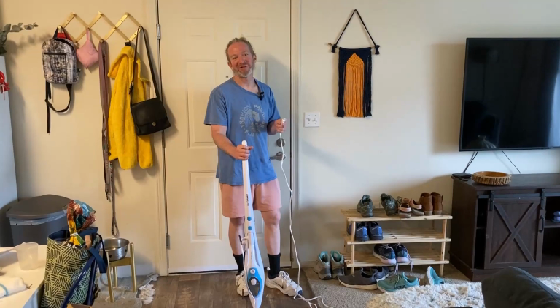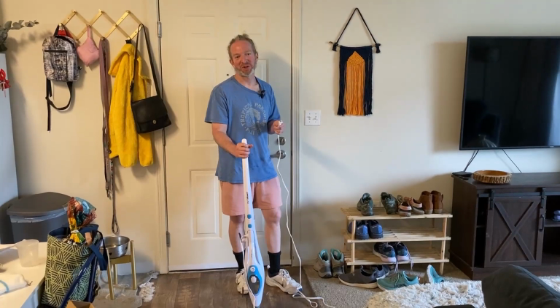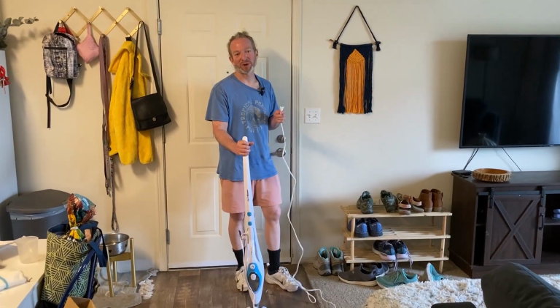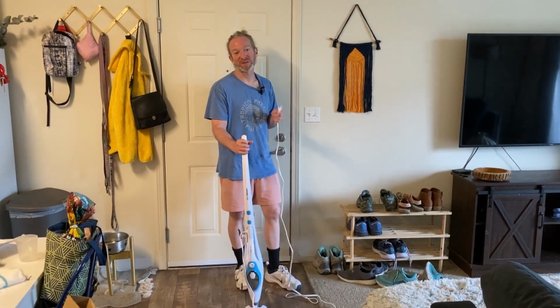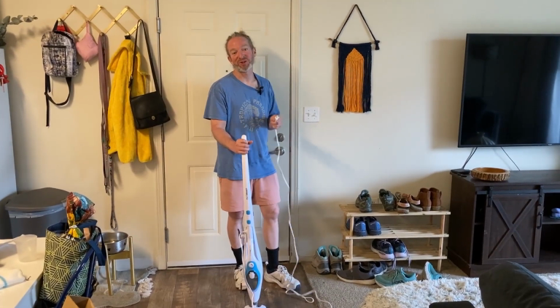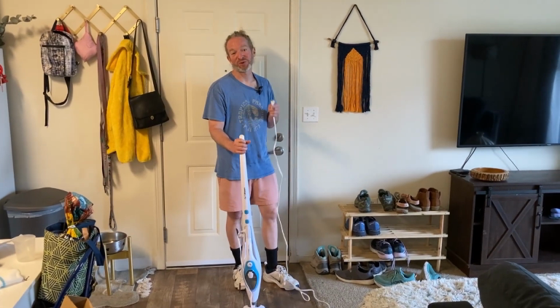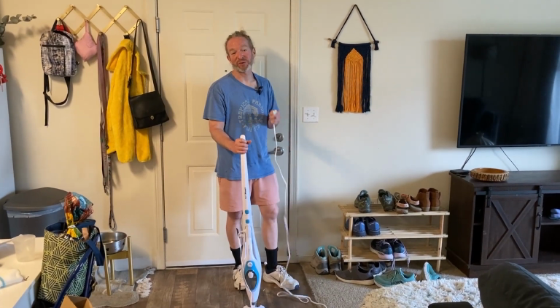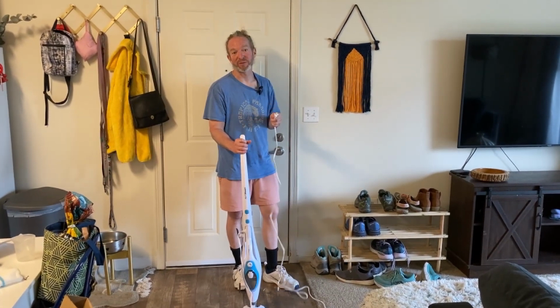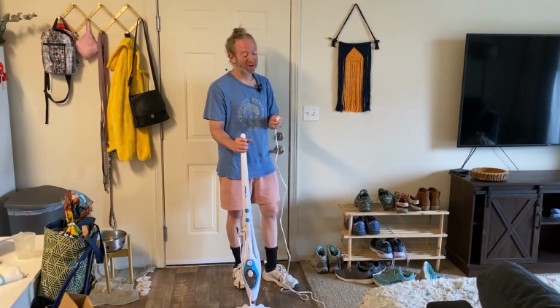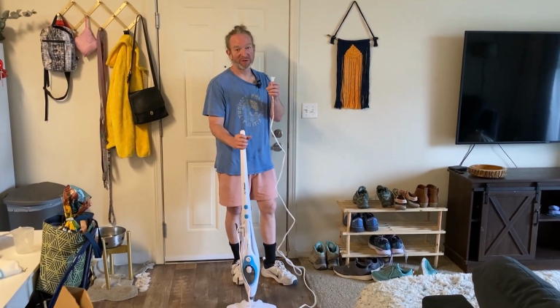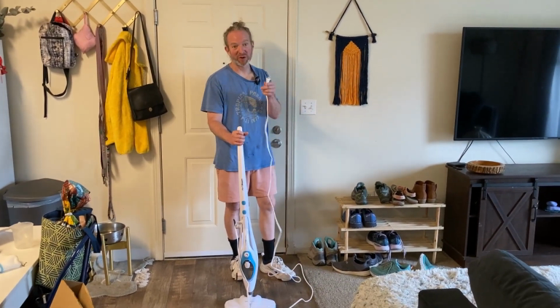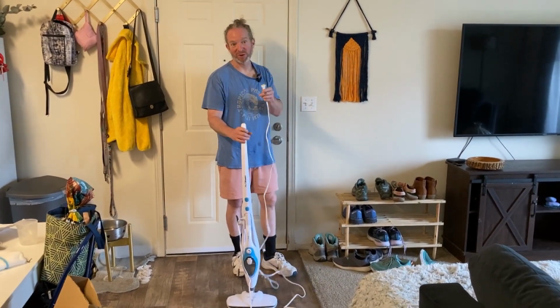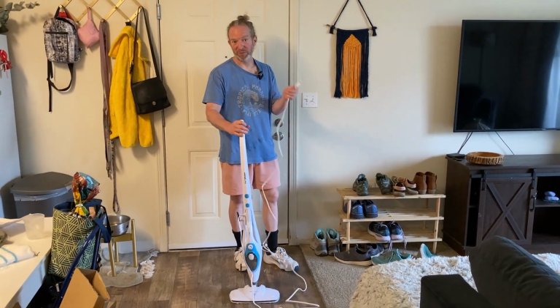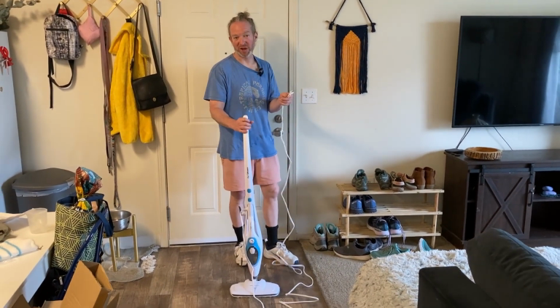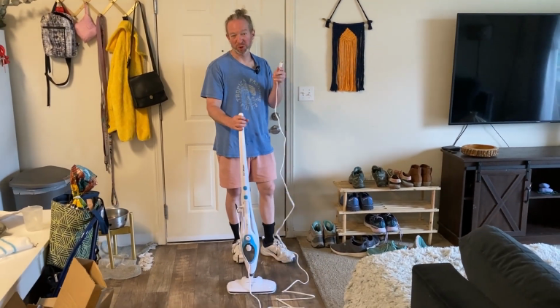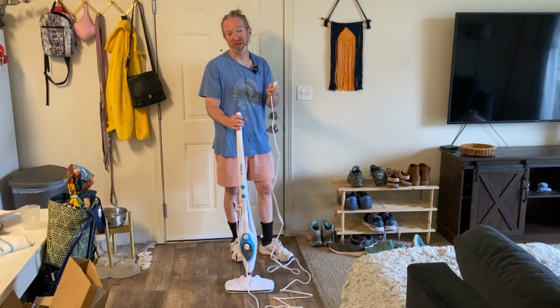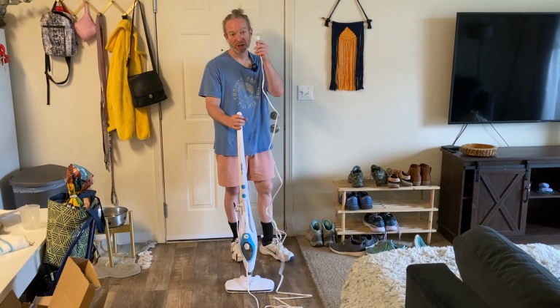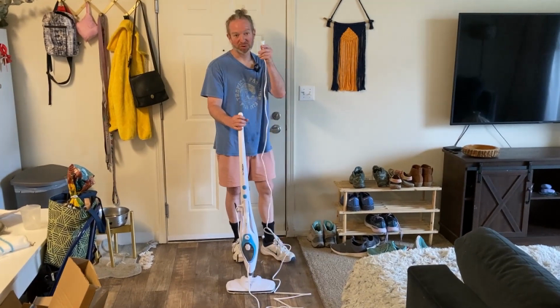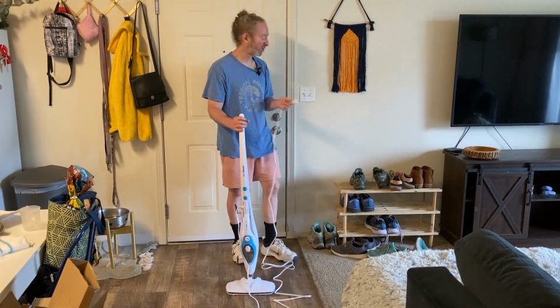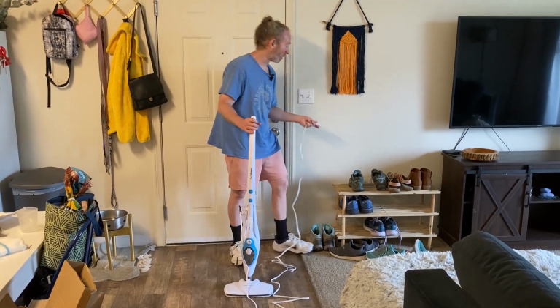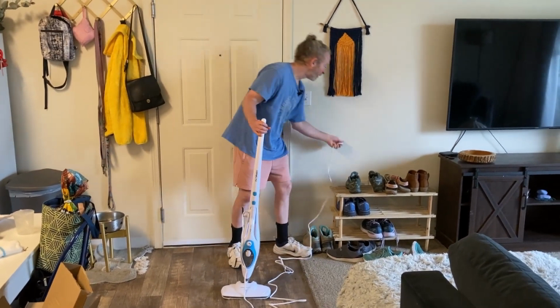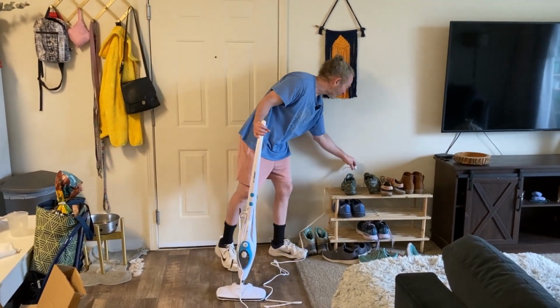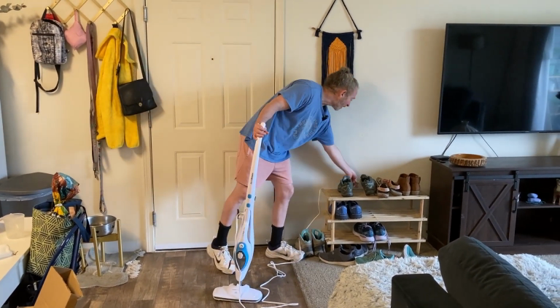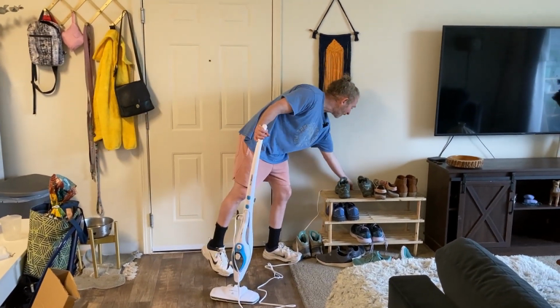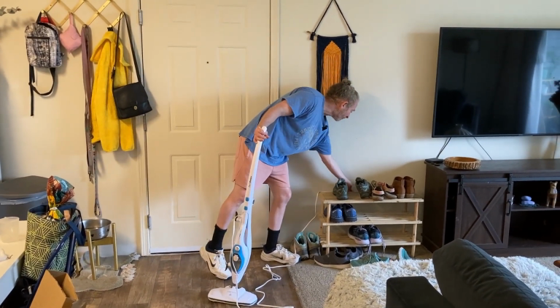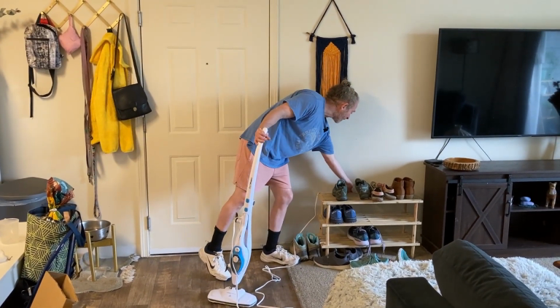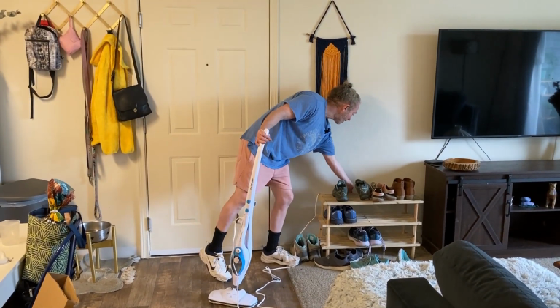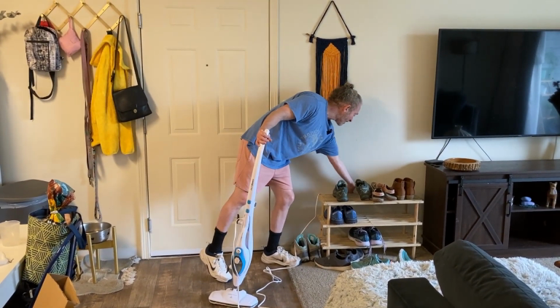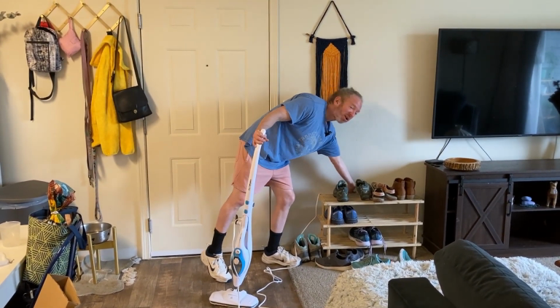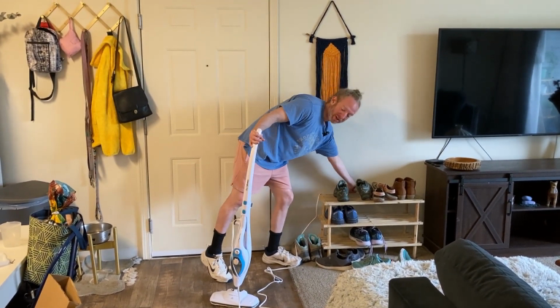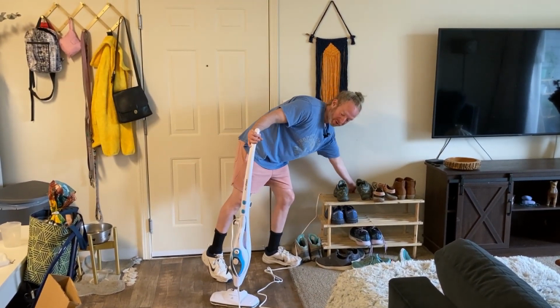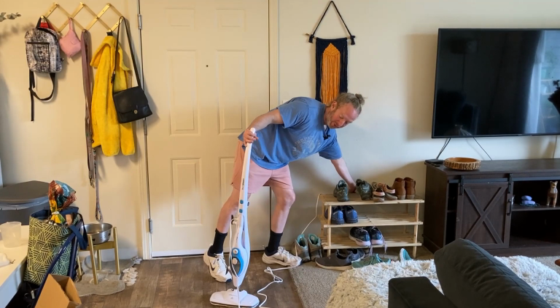In this video I want to show you some of the features of this wonderful steam mop. First thing you want to do after you put it together, which is pretty easy, is plug it into the wall. Now when you plug it in and you first get it, chances are it's going to be turned on already.